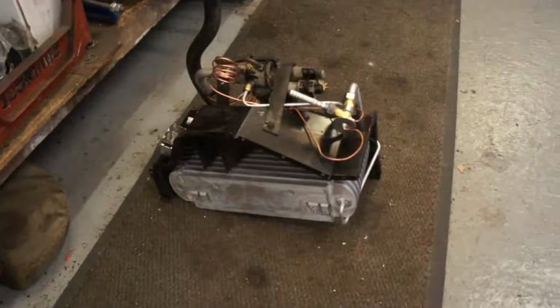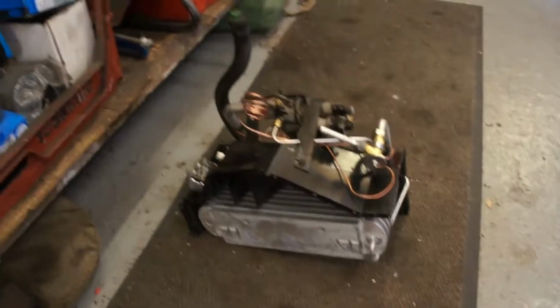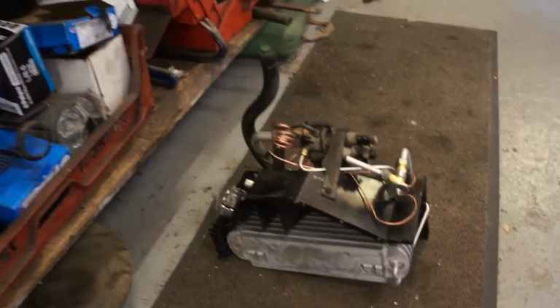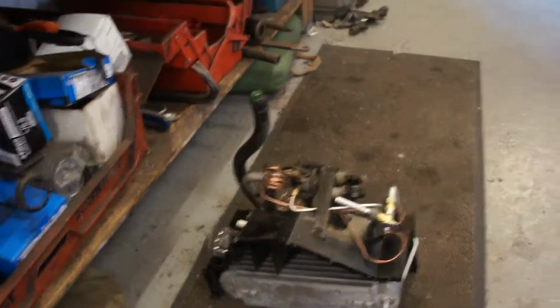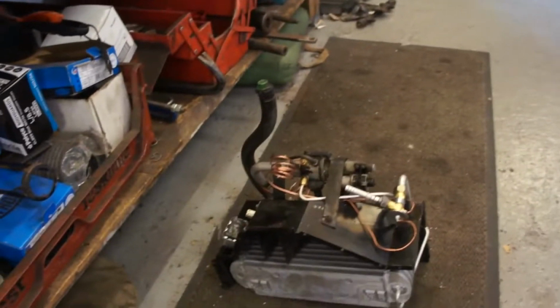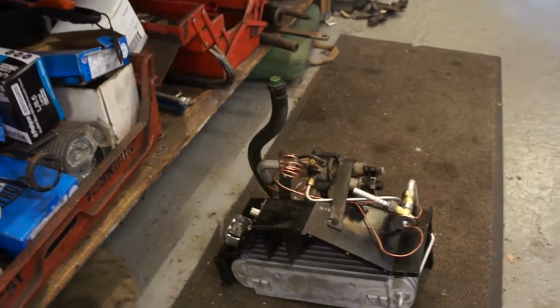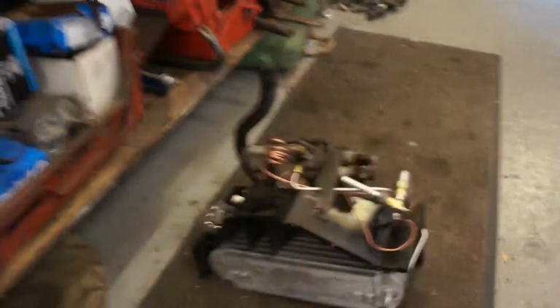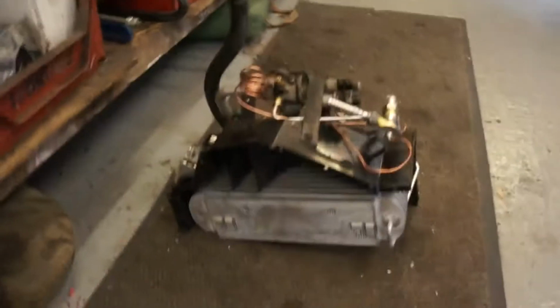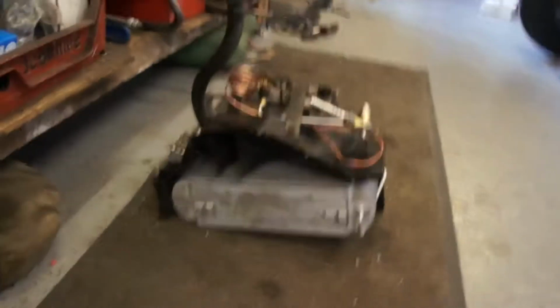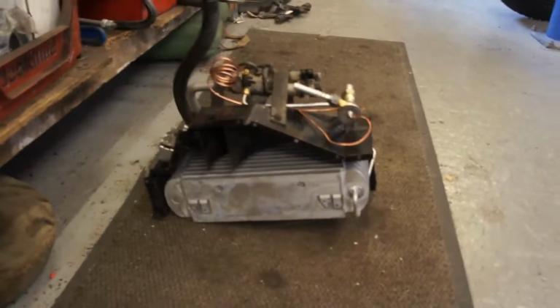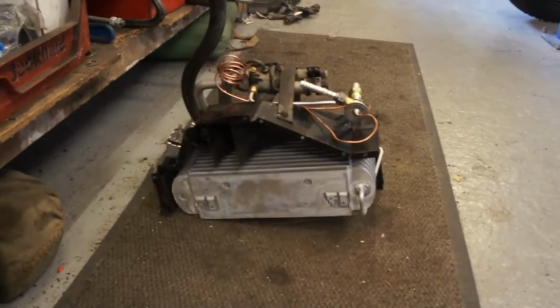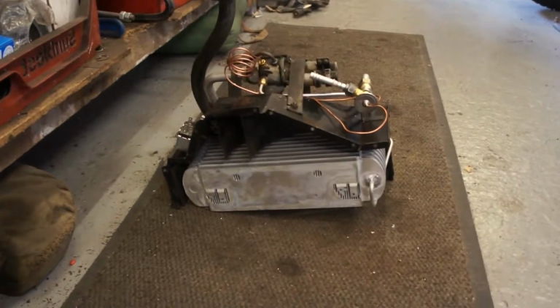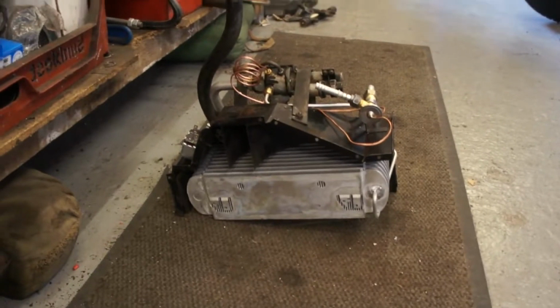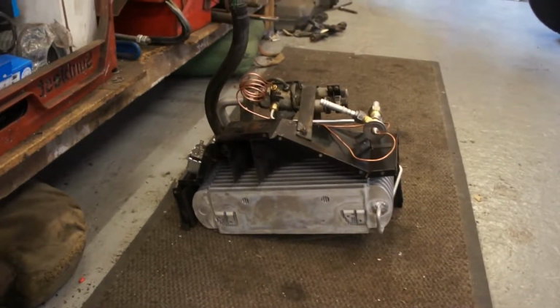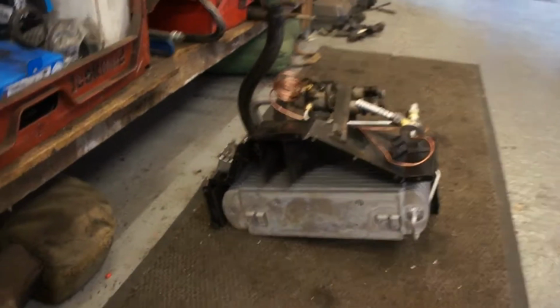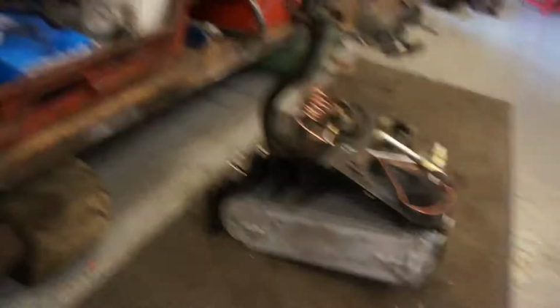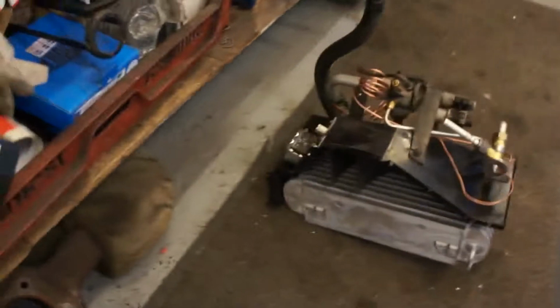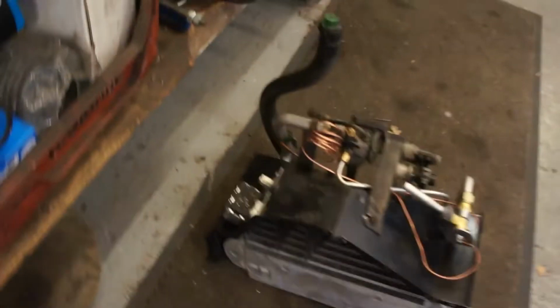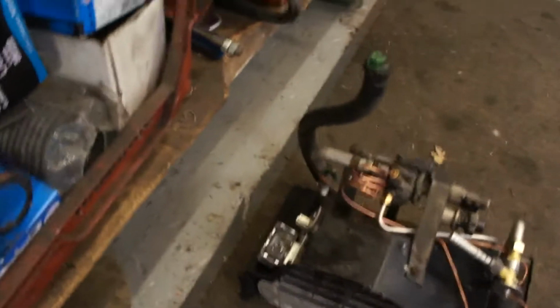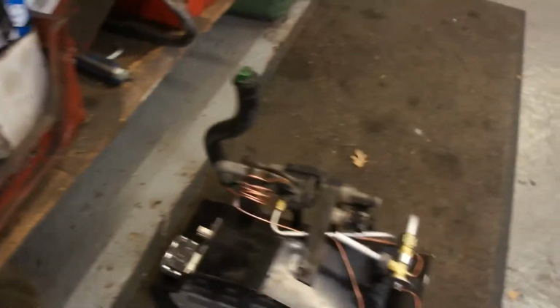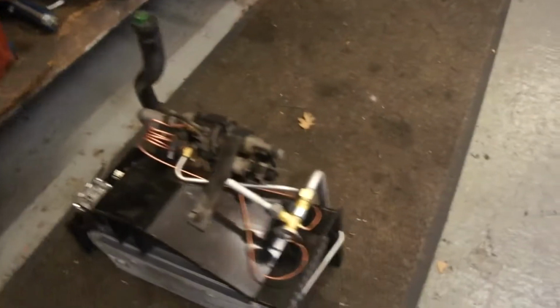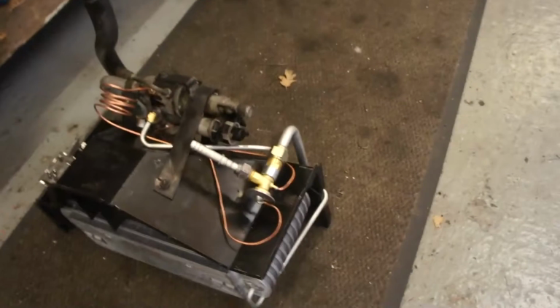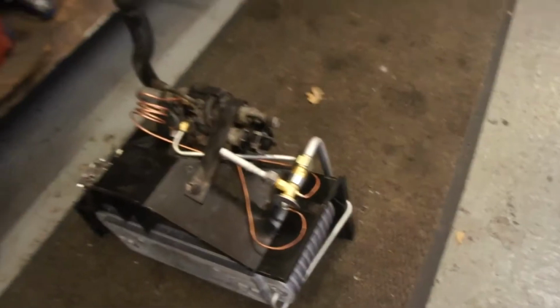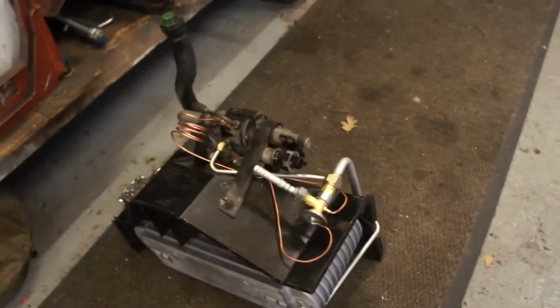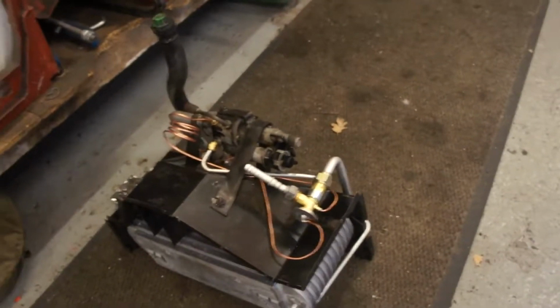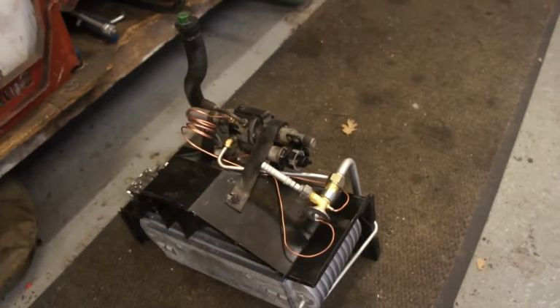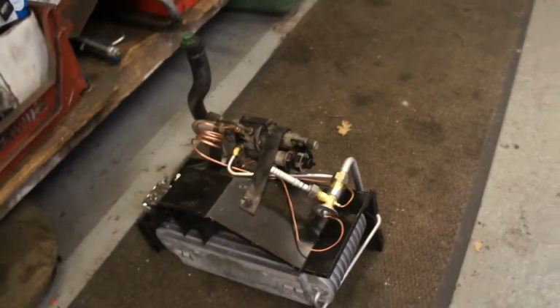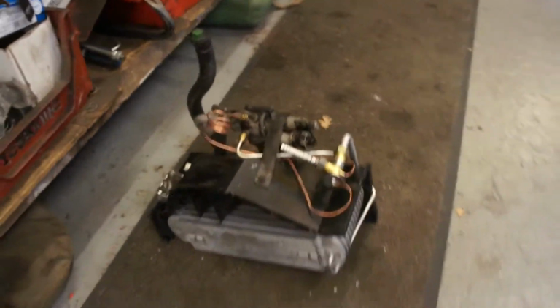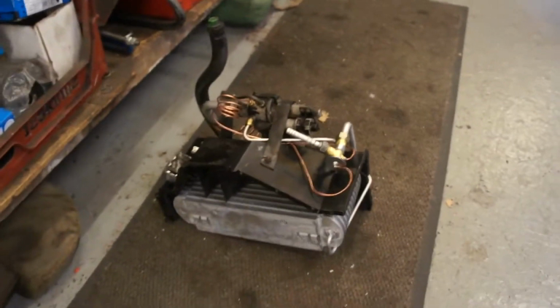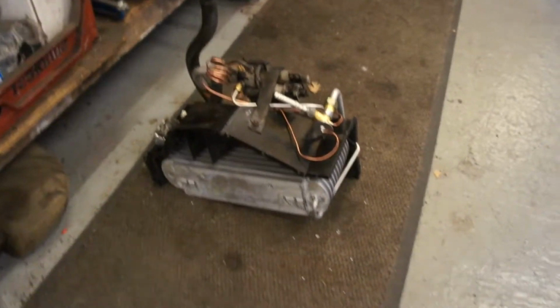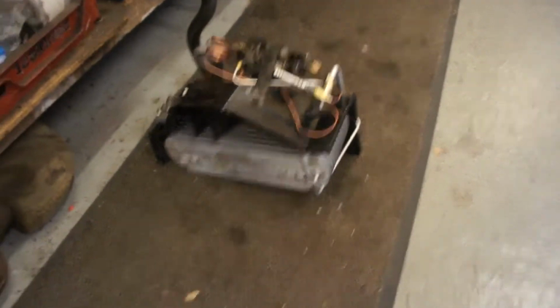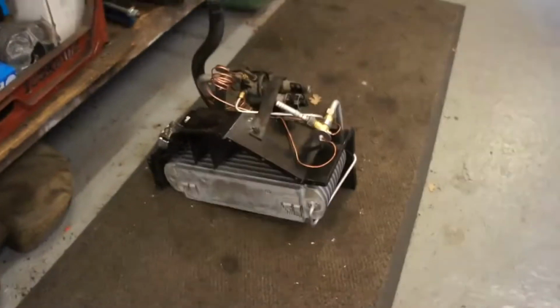I'll get you a quick look at the AC box that's had the new evaporator fitted, and various new resistors, relays, low pressure switches and whatnot, so that's all now ready to go back in.